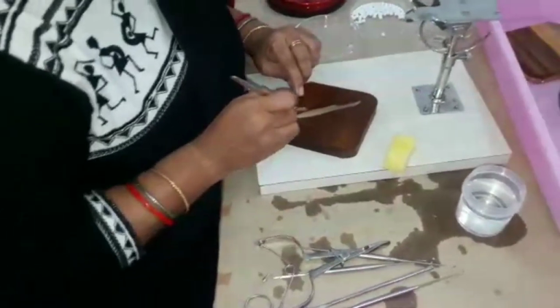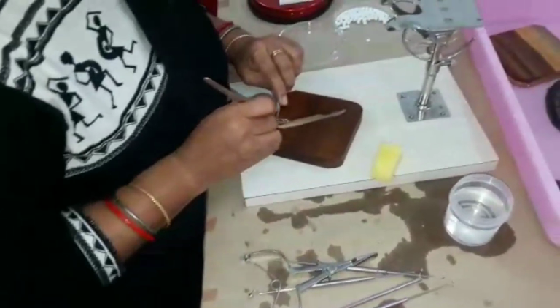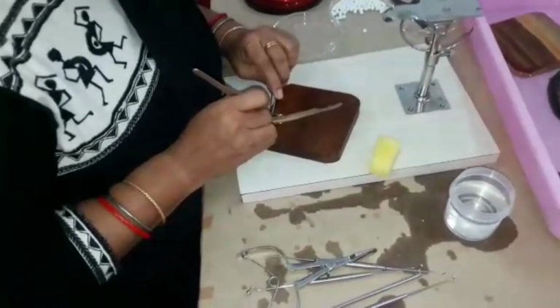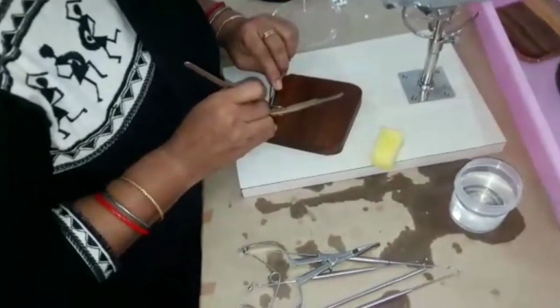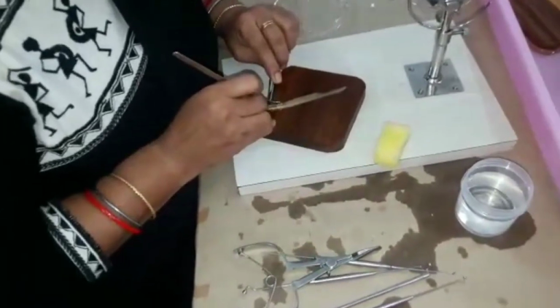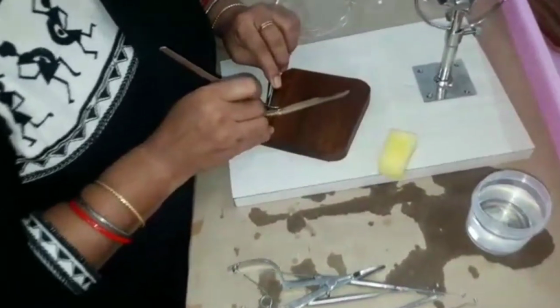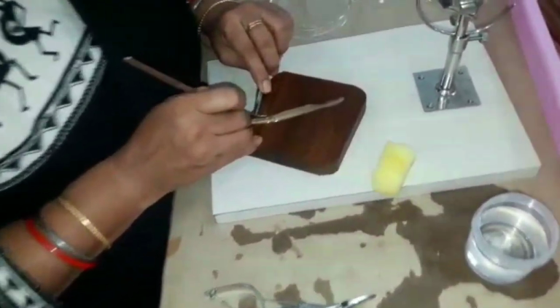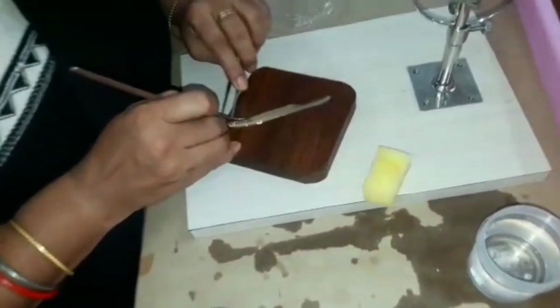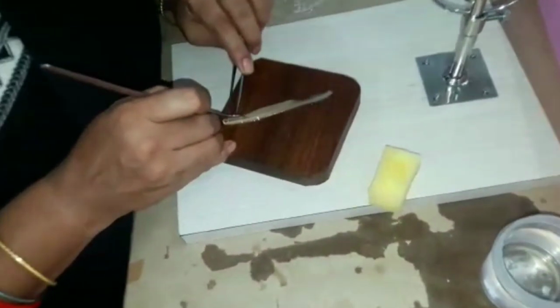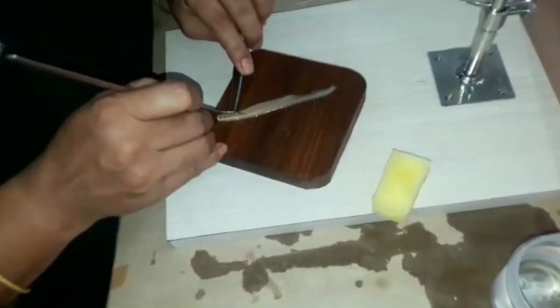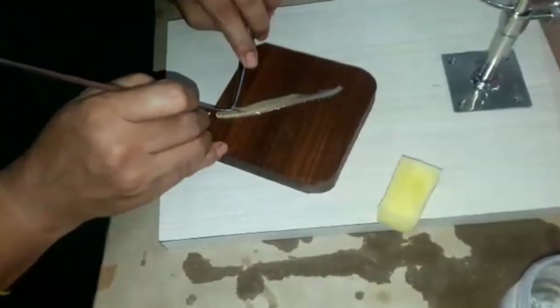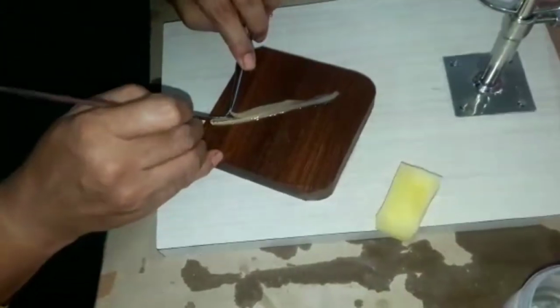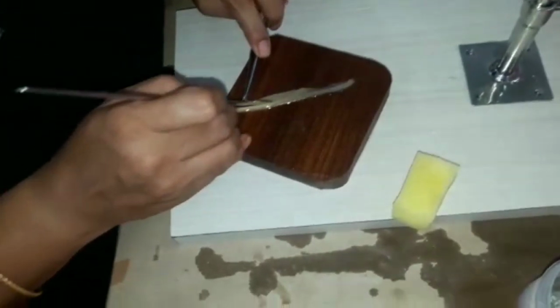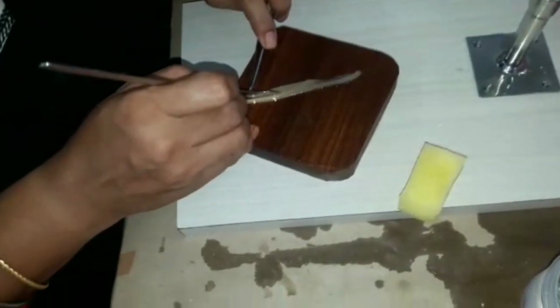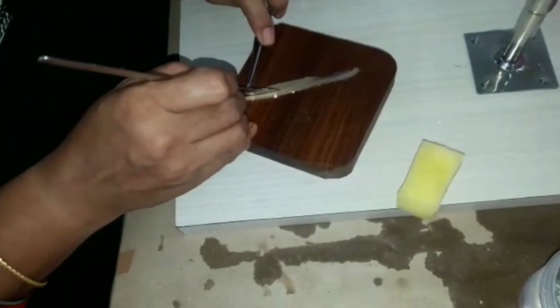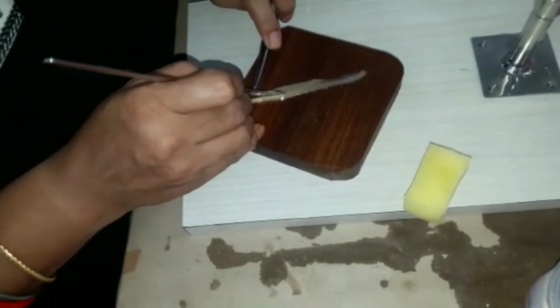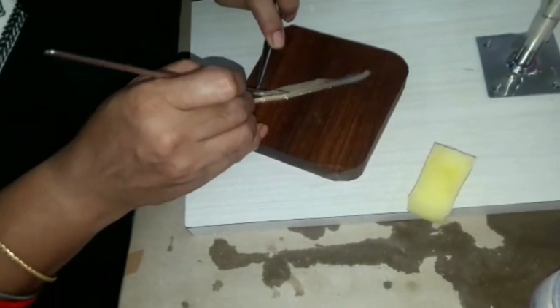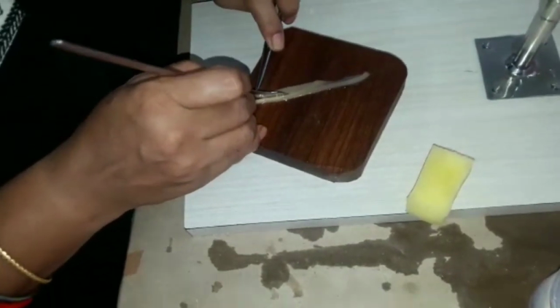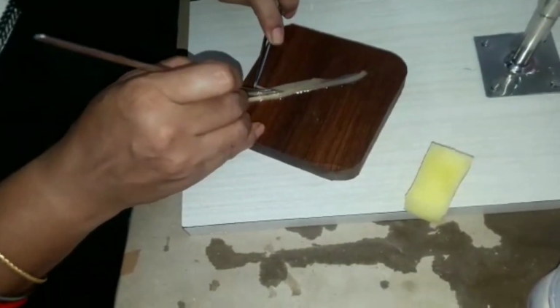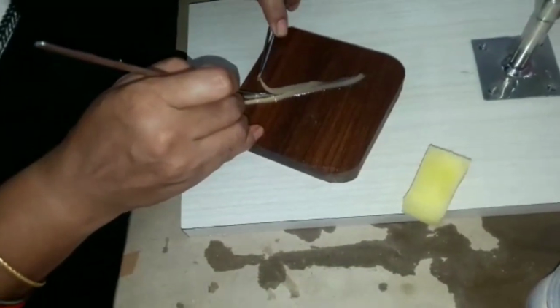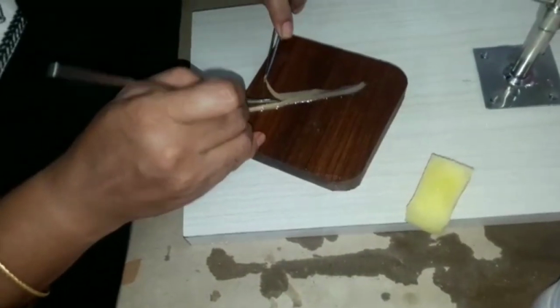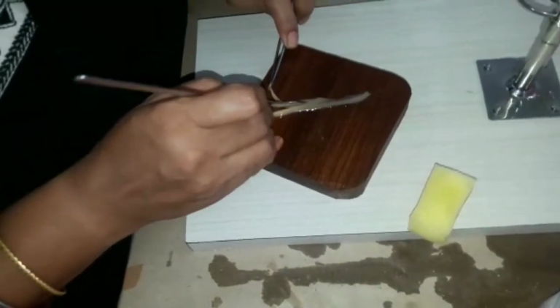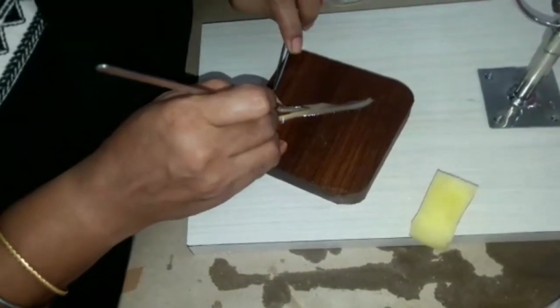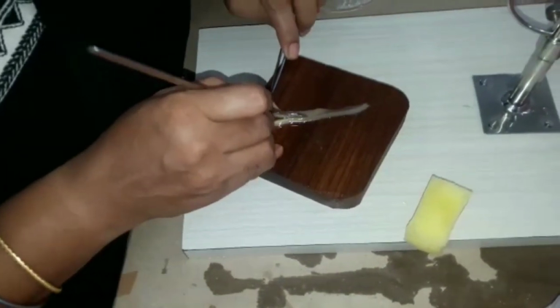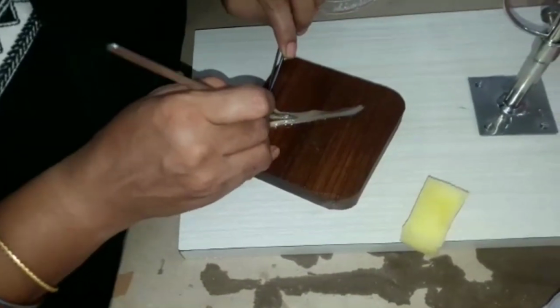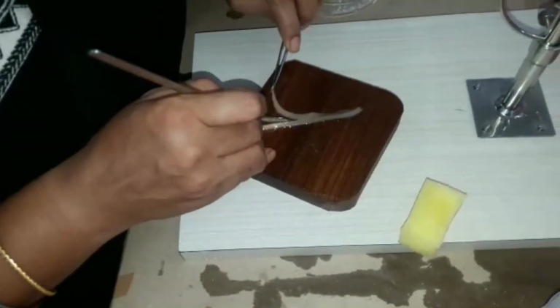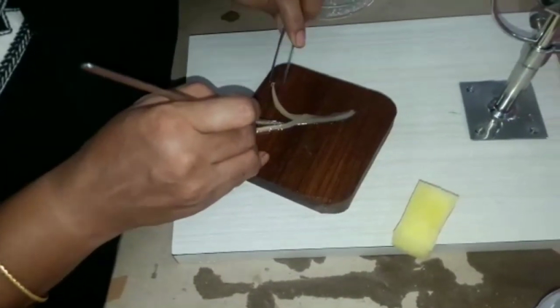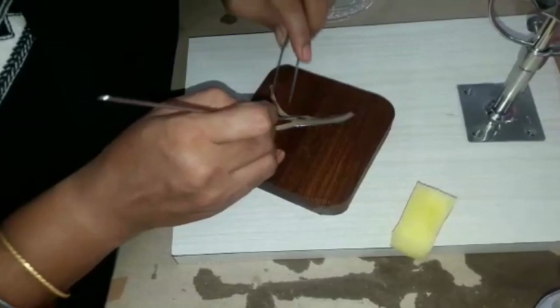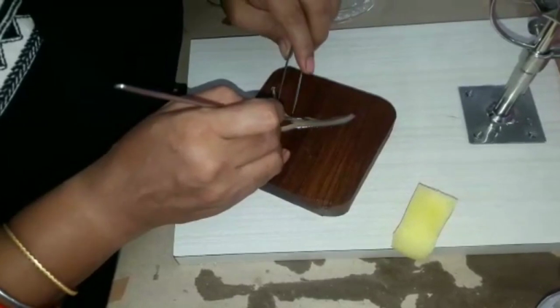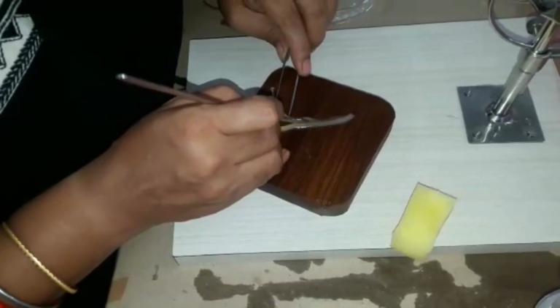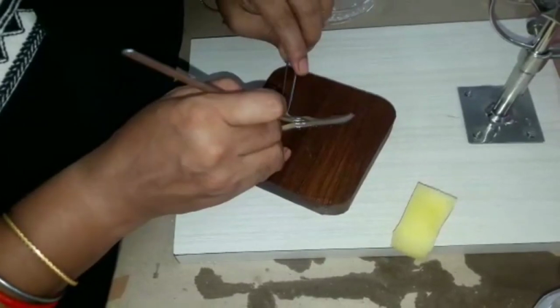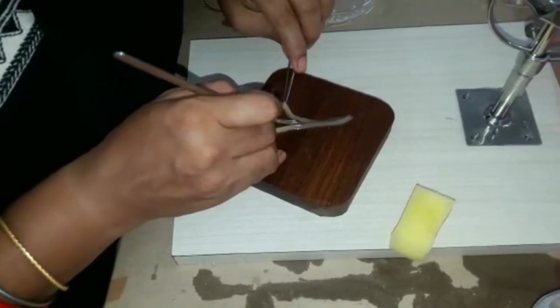Both sides of the mantle are trimmed or cut off to obtain a narrow rectangular ribbon.